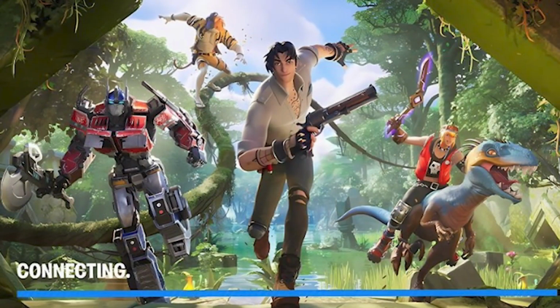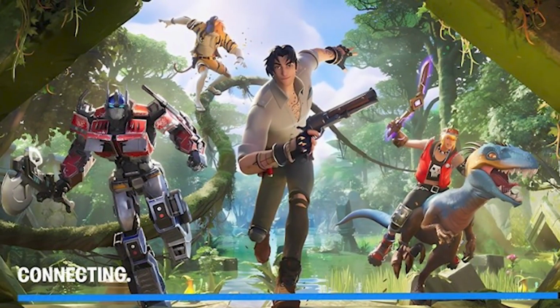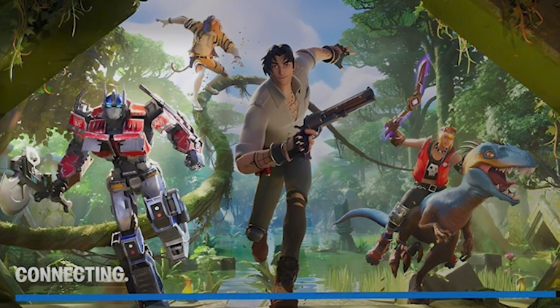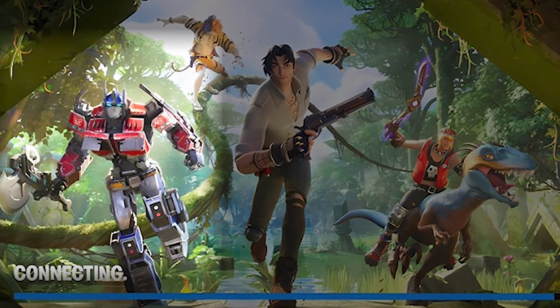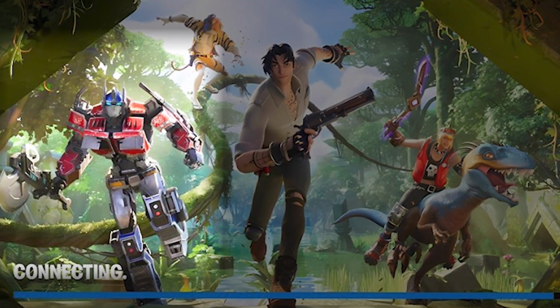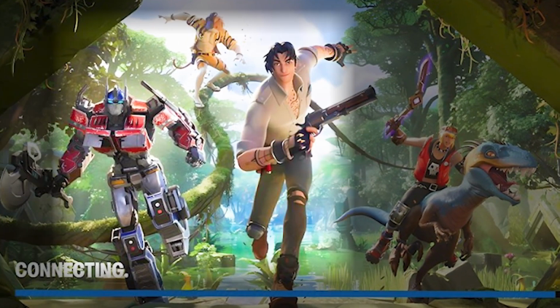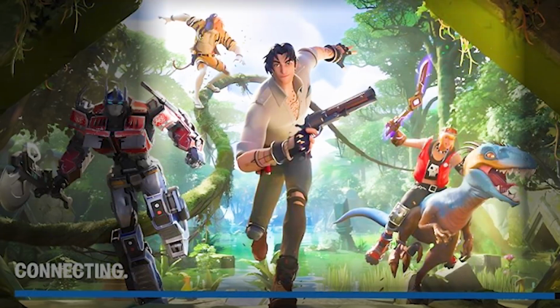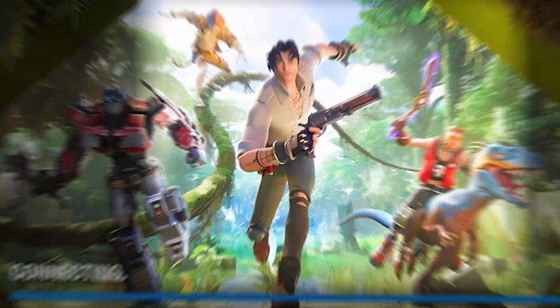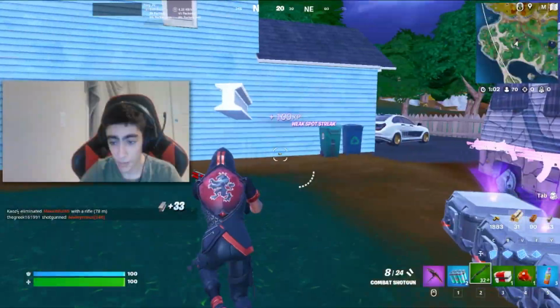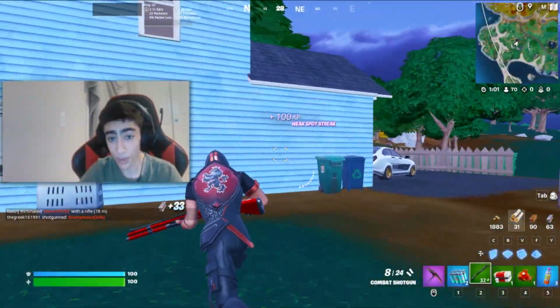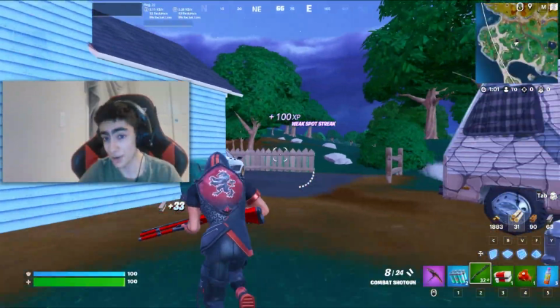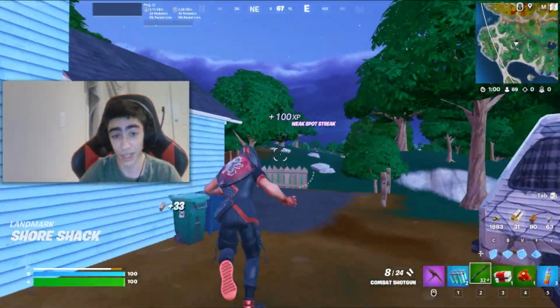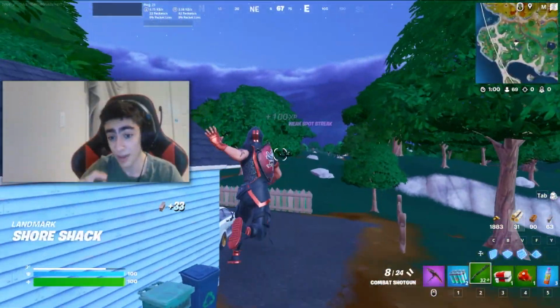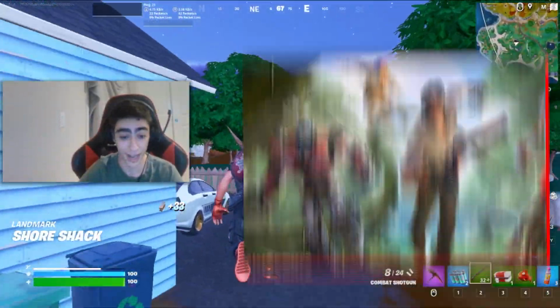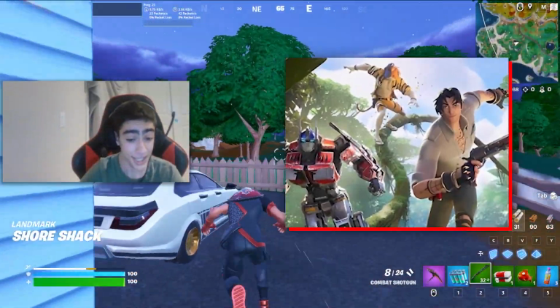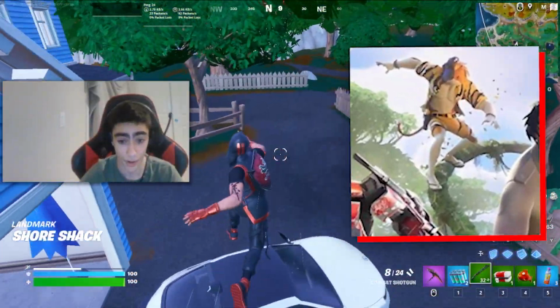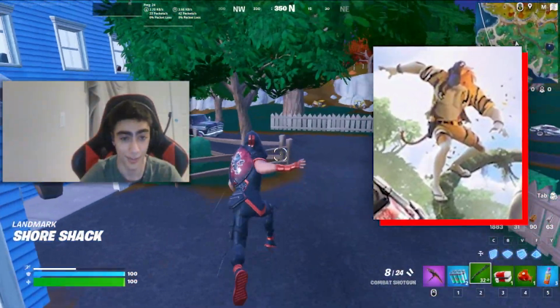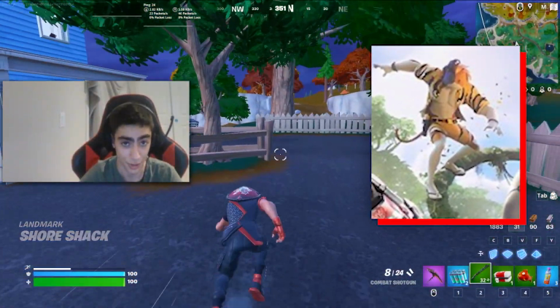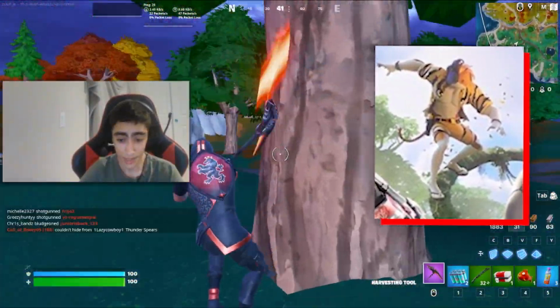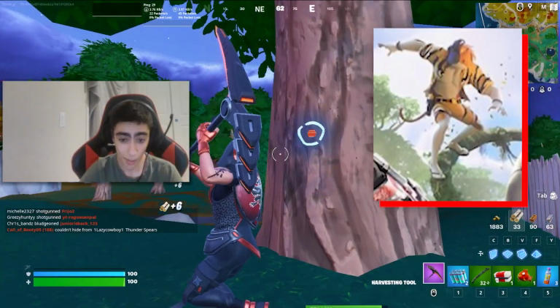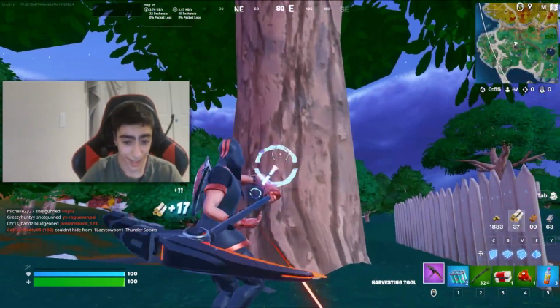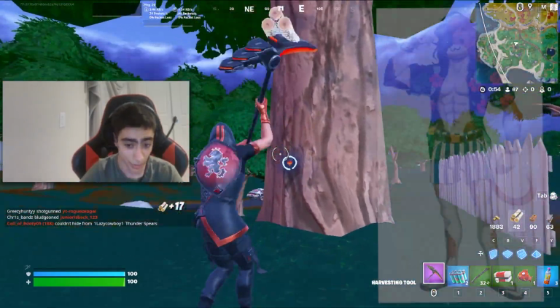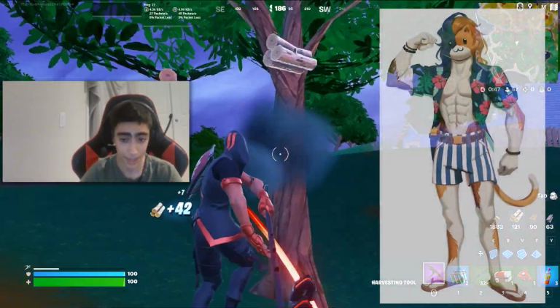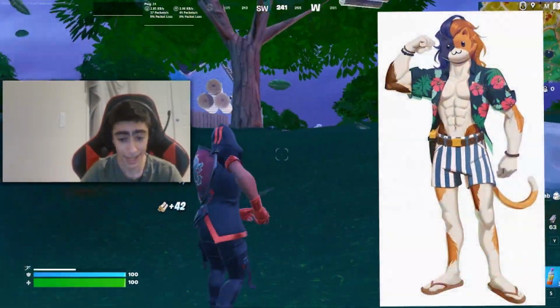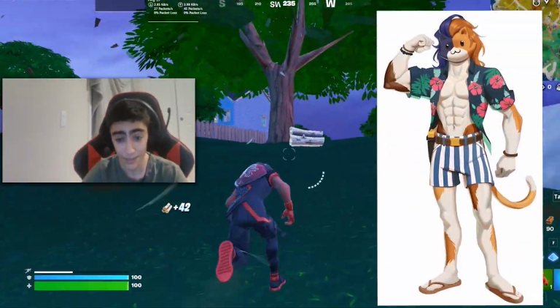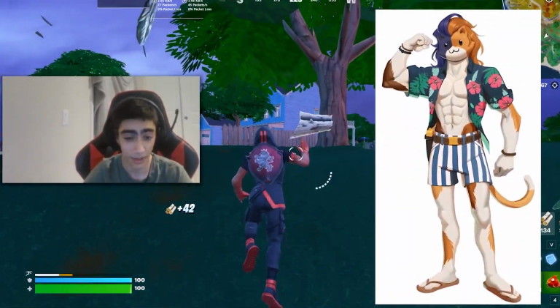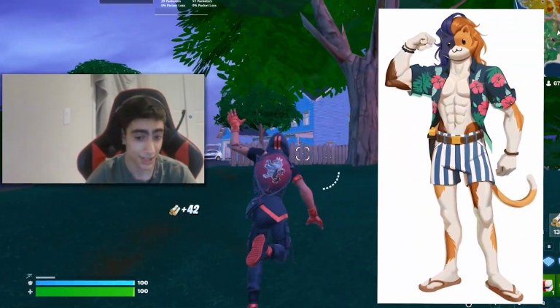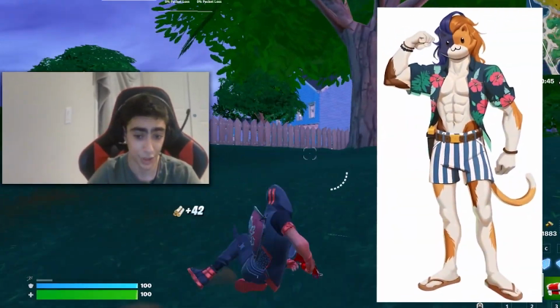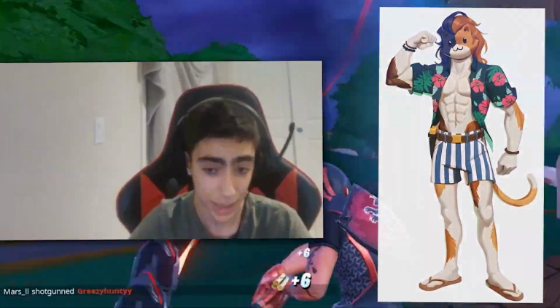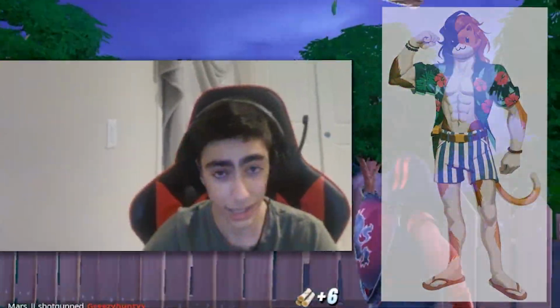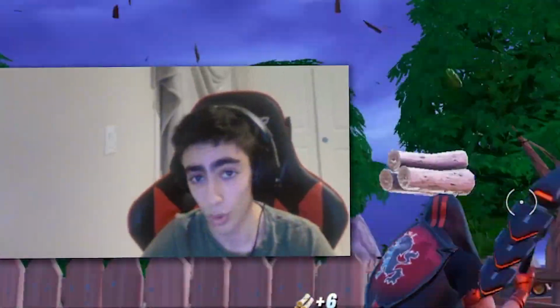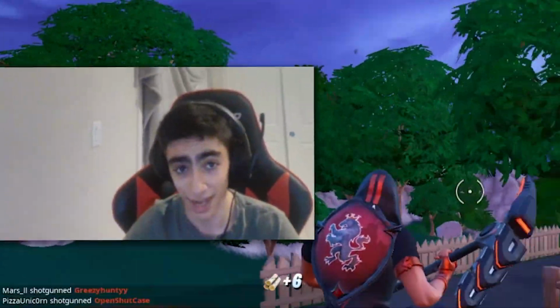As you can see, we got Optimus Prime running on the left, as well as three other original skins. I want to draw your attention to the top of the image where we can actually see the summer variant of Meowskulls. He was leaked a while back in the skin surveys, meaning that unless the game scrapped the original style they showed, he's probably gonna come with two or more styles.